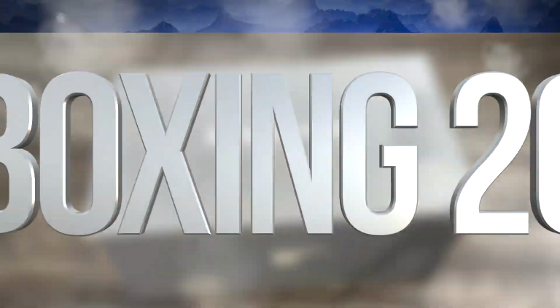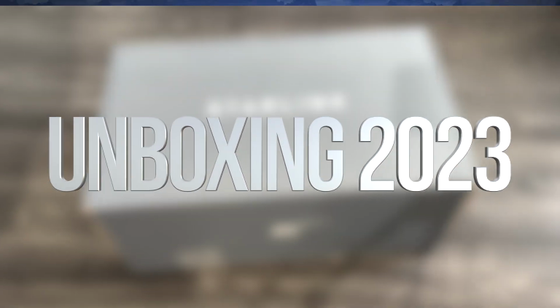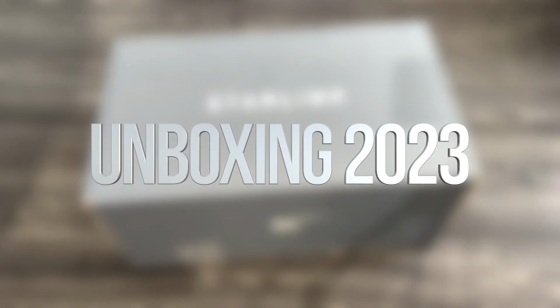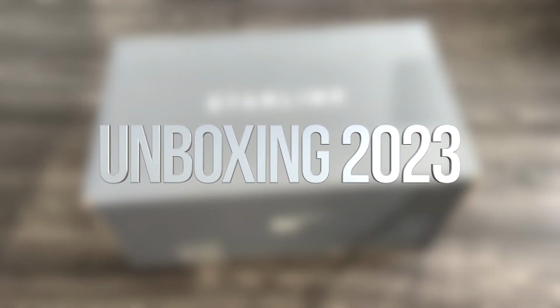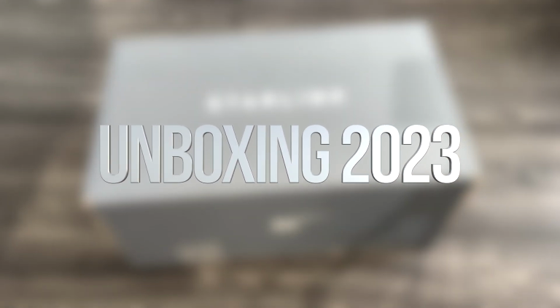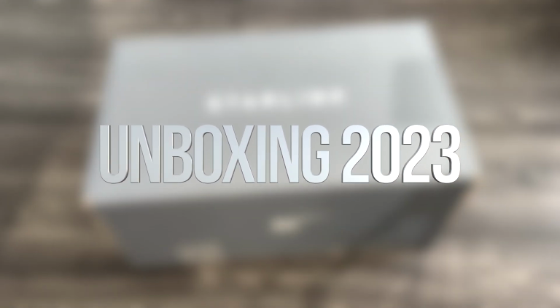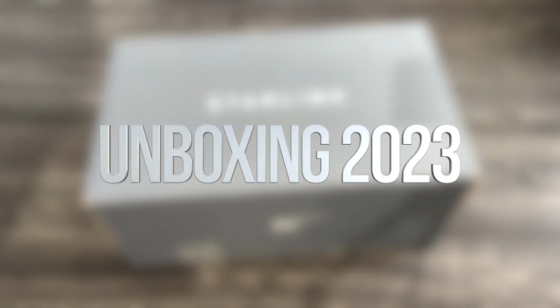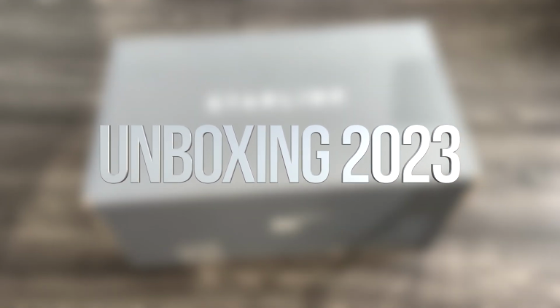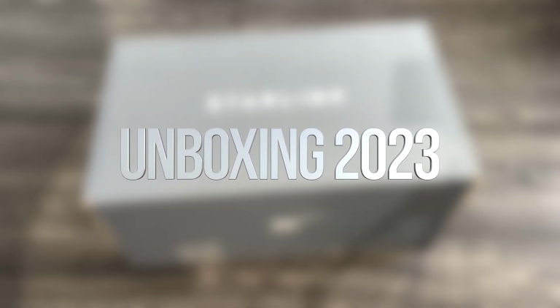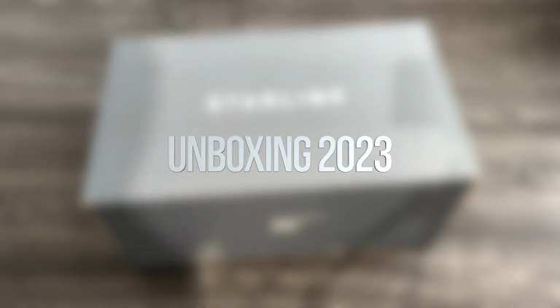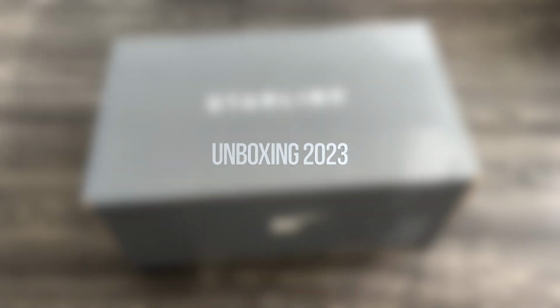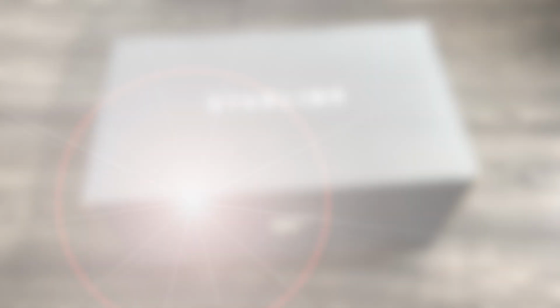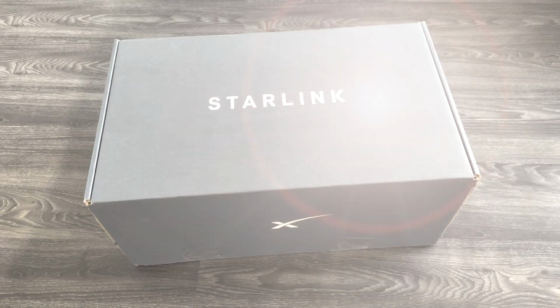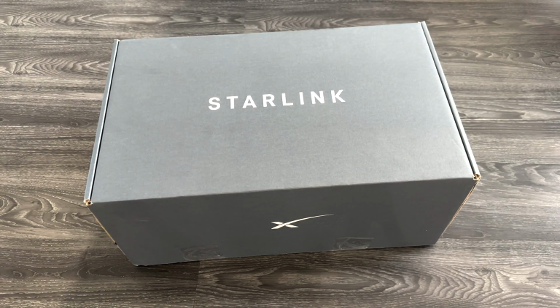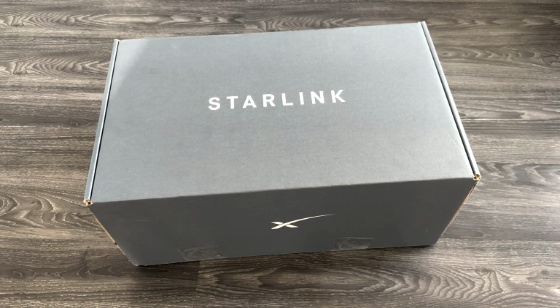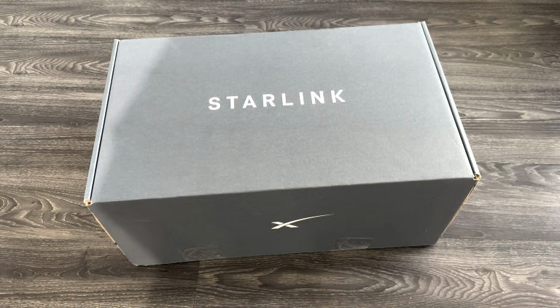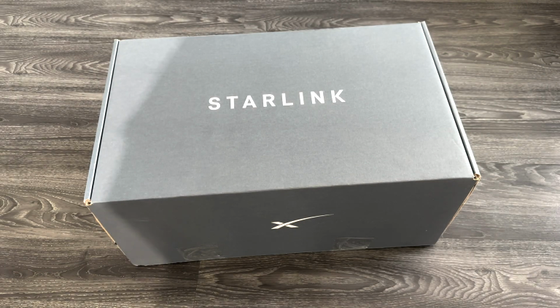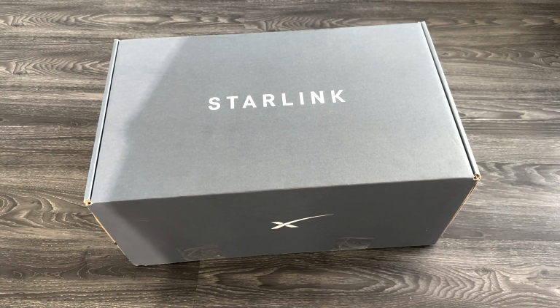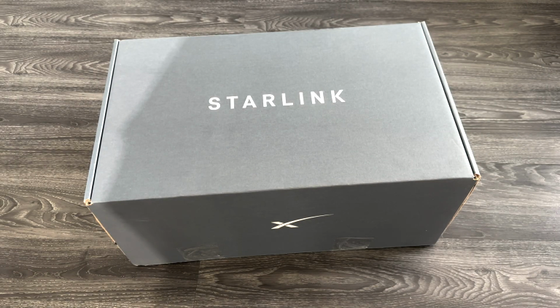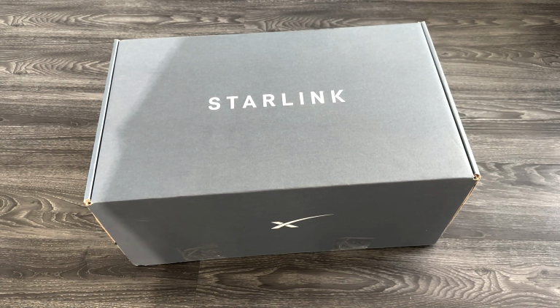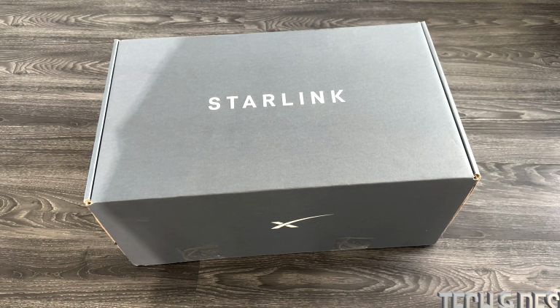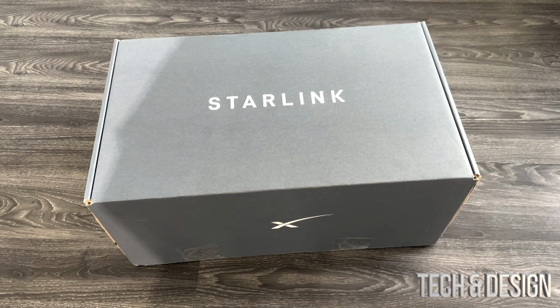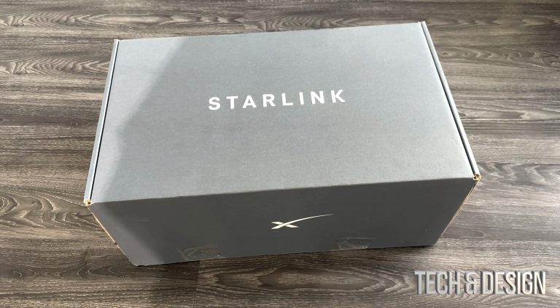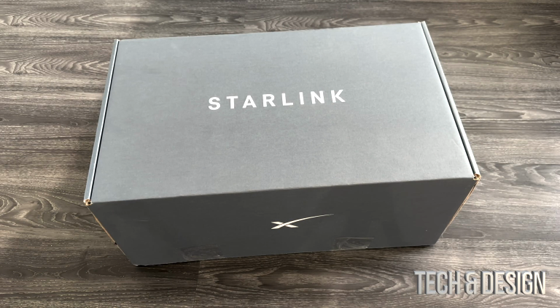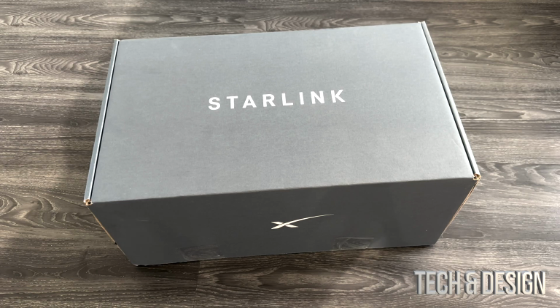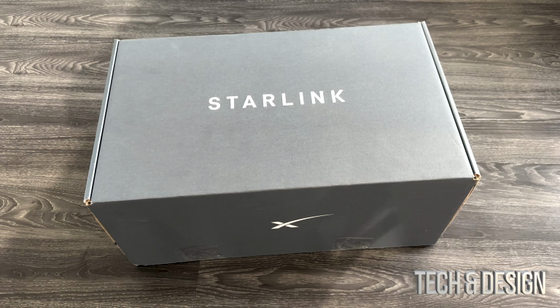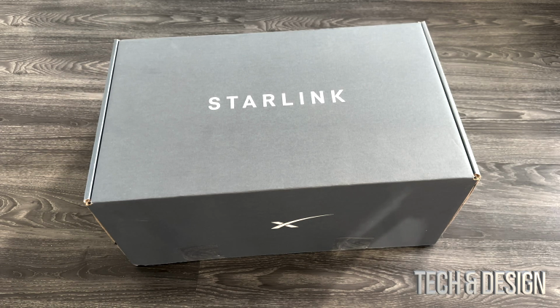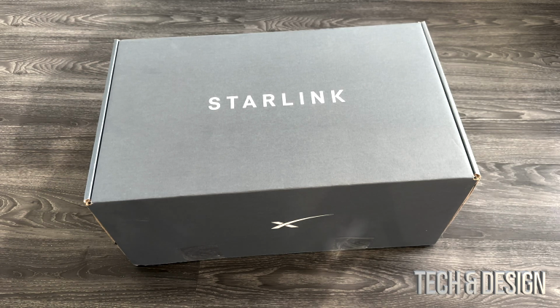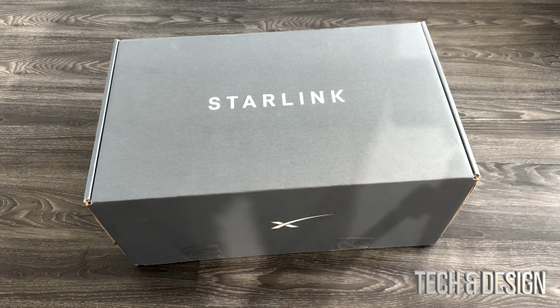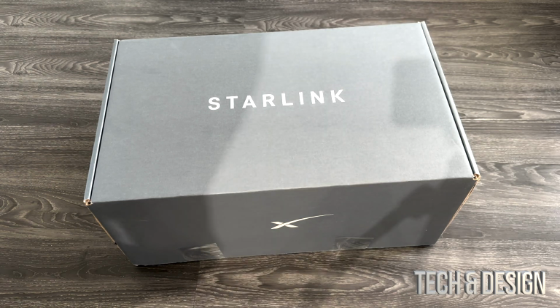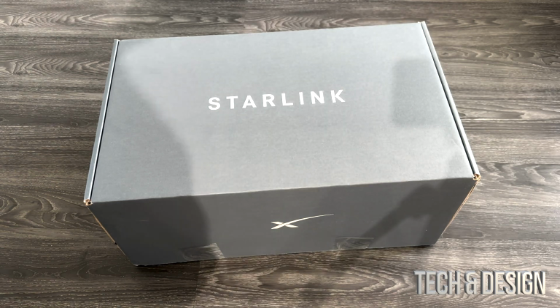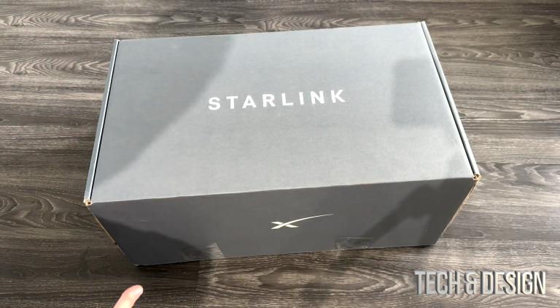Hey guys, today we're gonna be unboxing Starlink. So this Starlink was called Starlink RV, now it's called Starlink Roam. They are just rebranding the stuff, I guess, by changing the names.